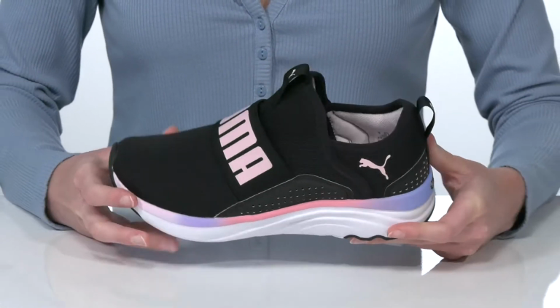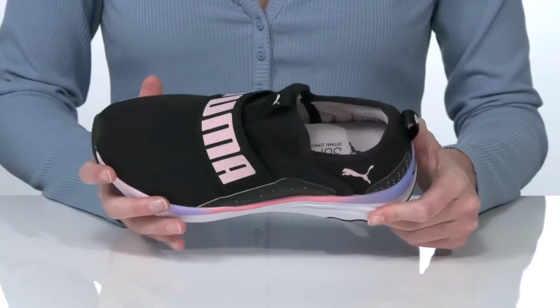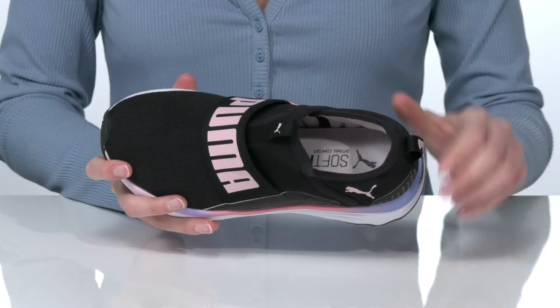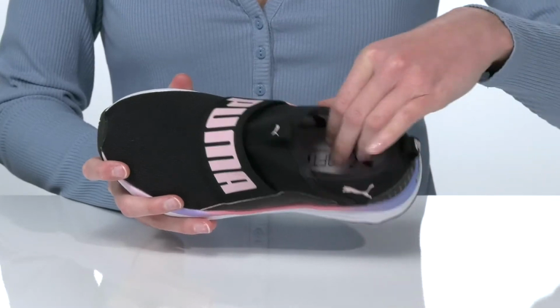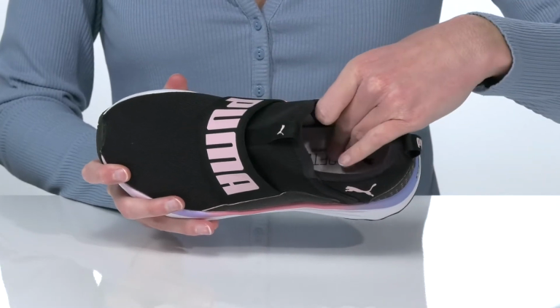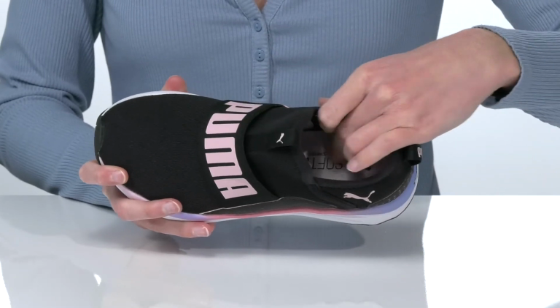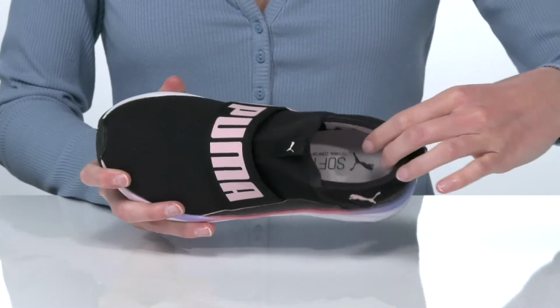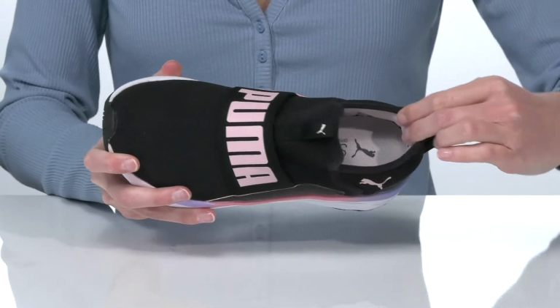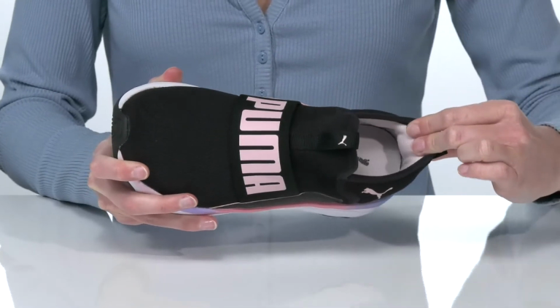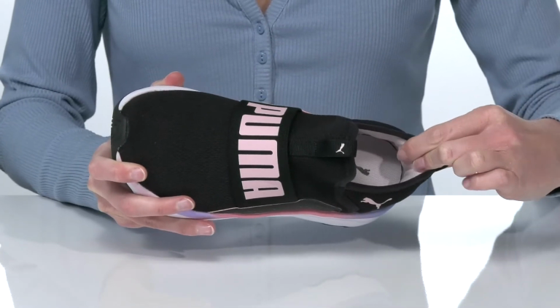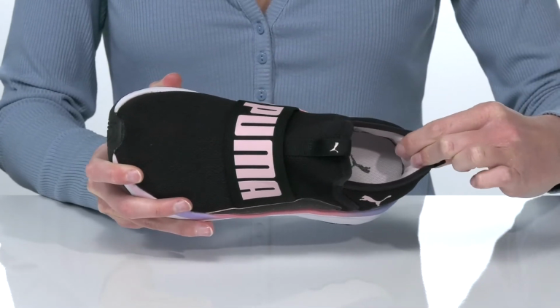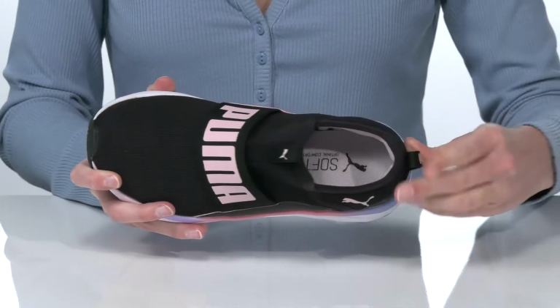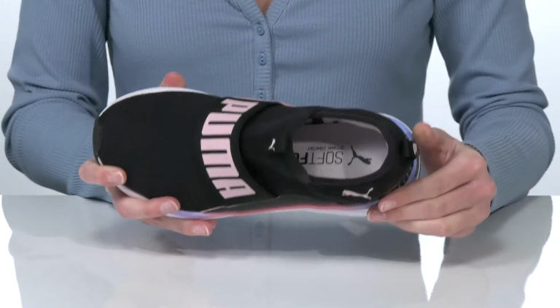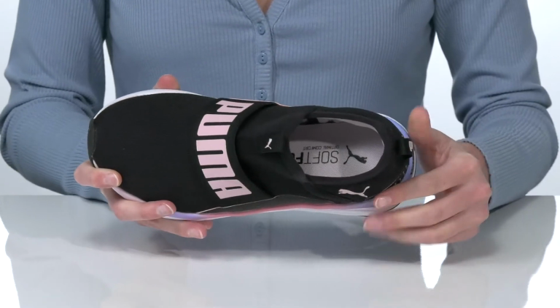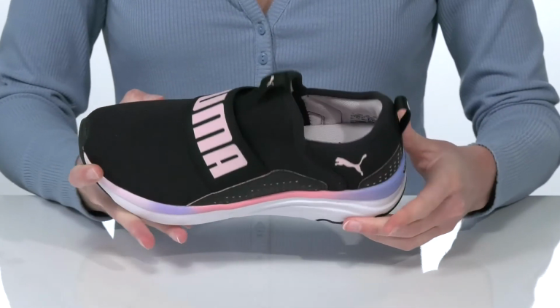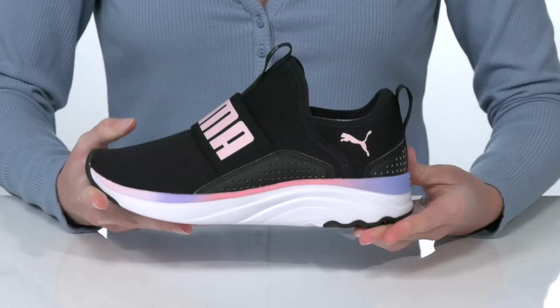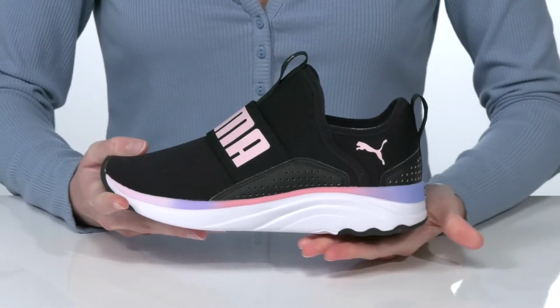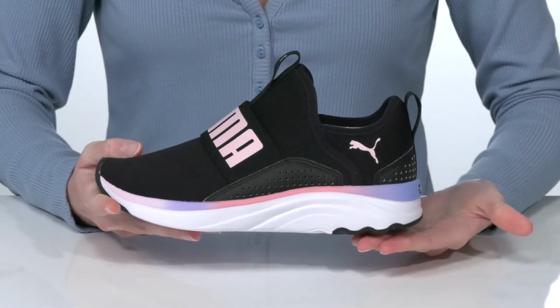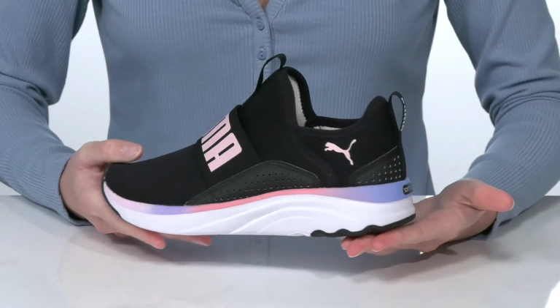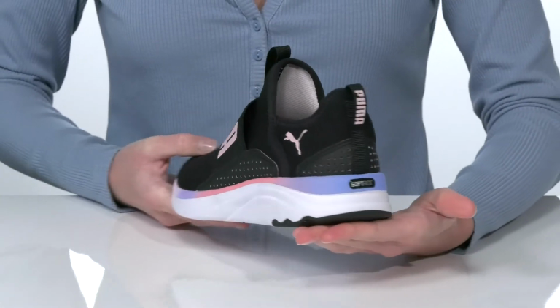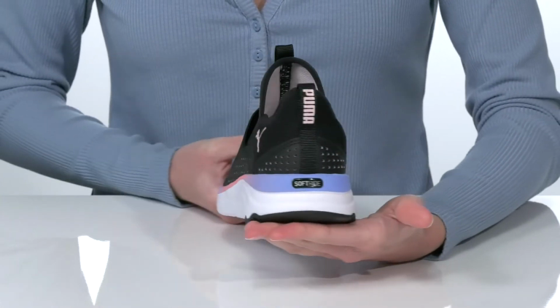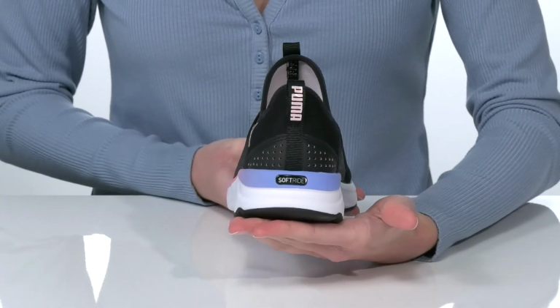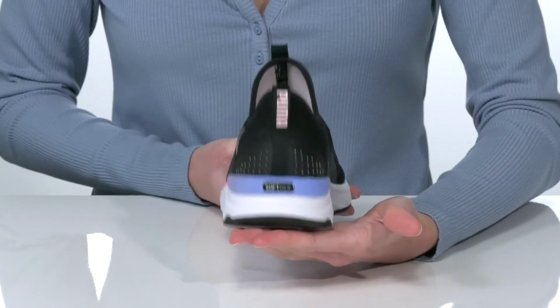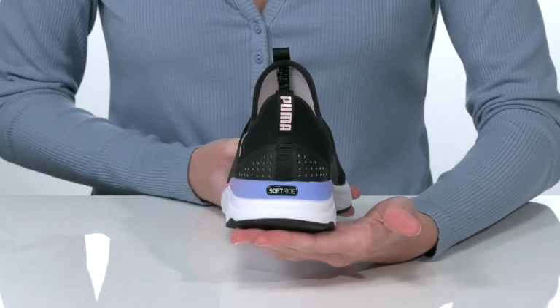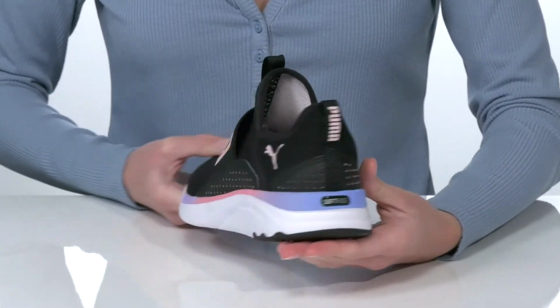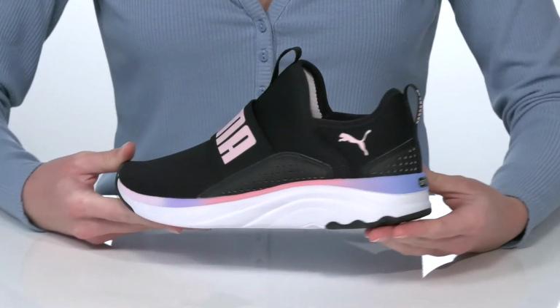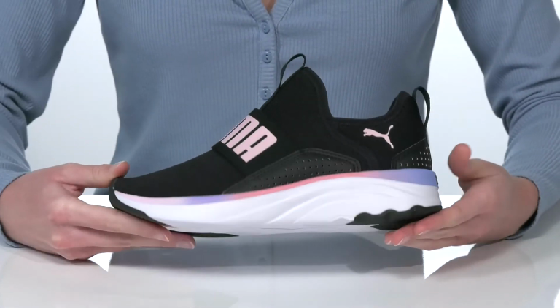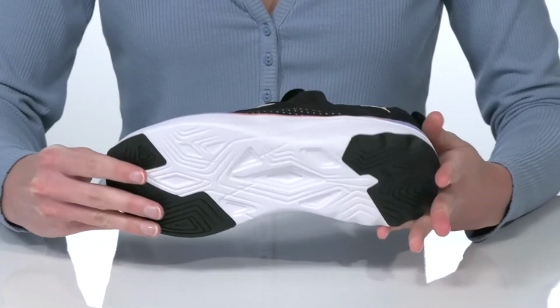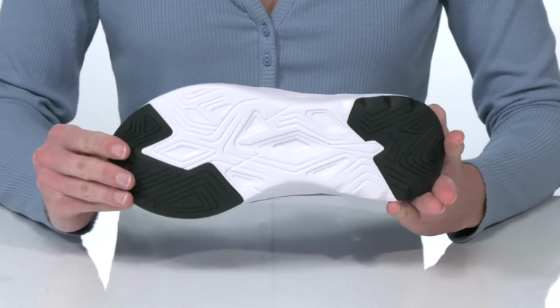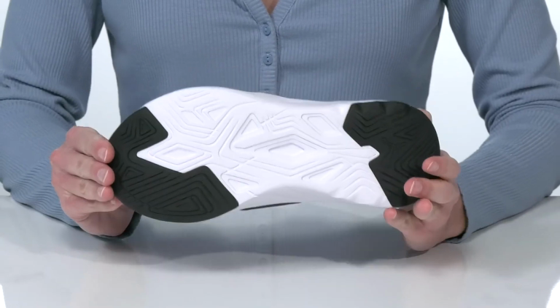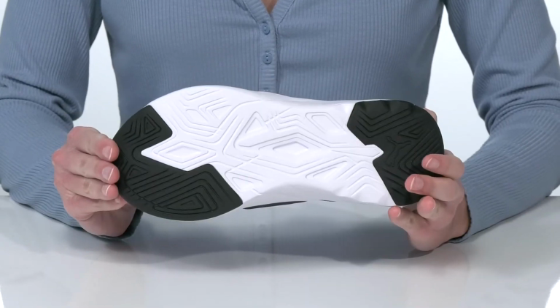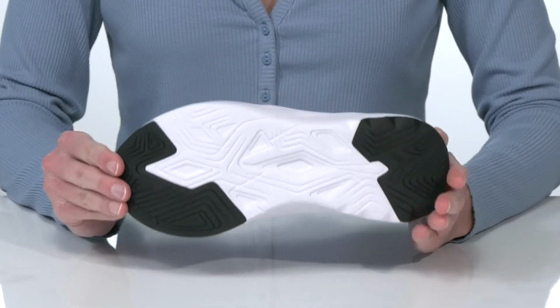Inside, the soft foam footbed is nicely cushioned and there's a bit of padding around the heel for a comfortable wear. The soft ride midsole is lightweight and cushioning, and it all sits on top of a durable rubber outsole.